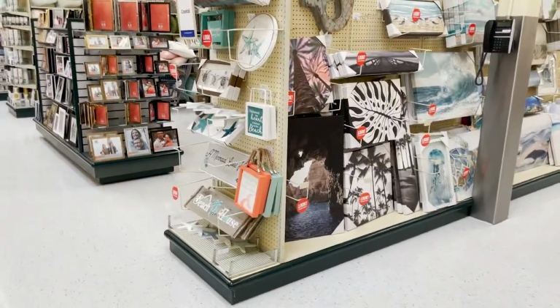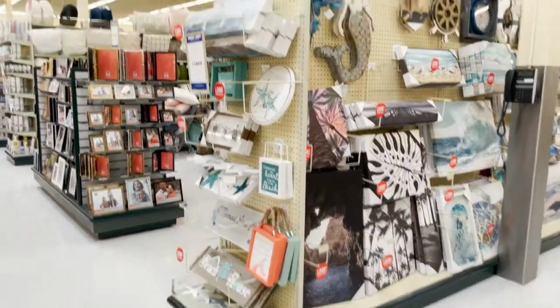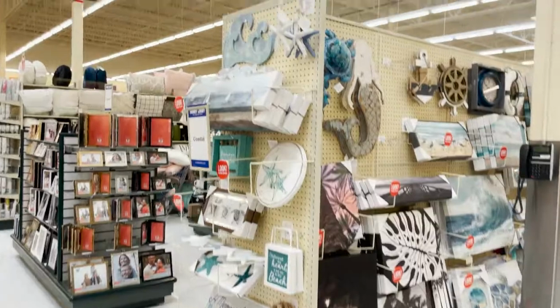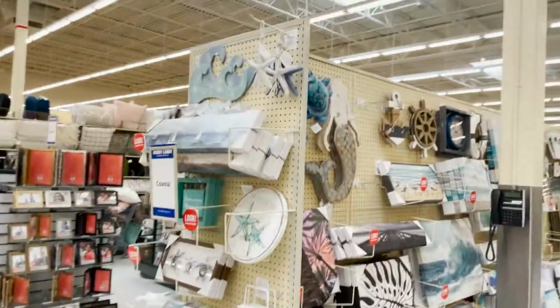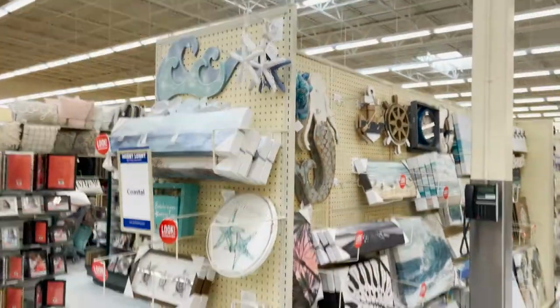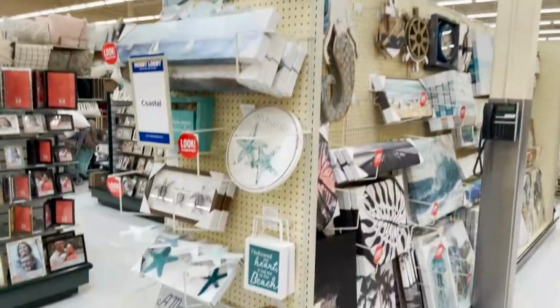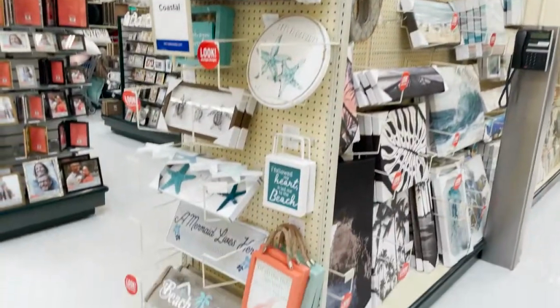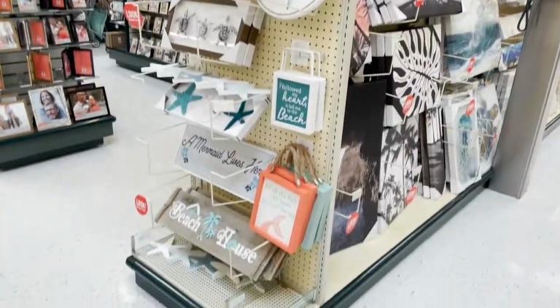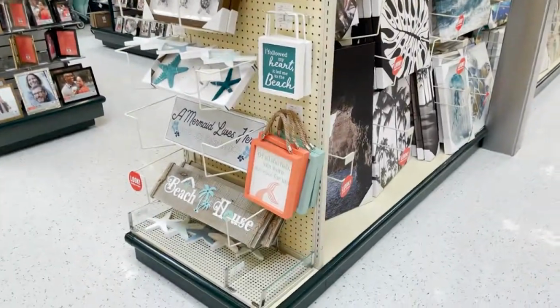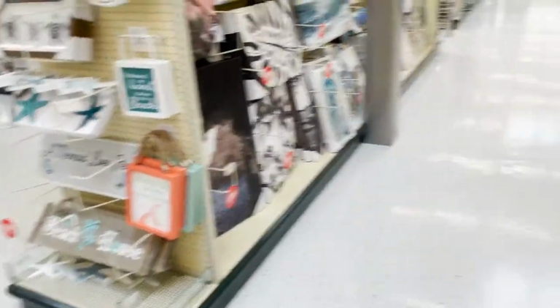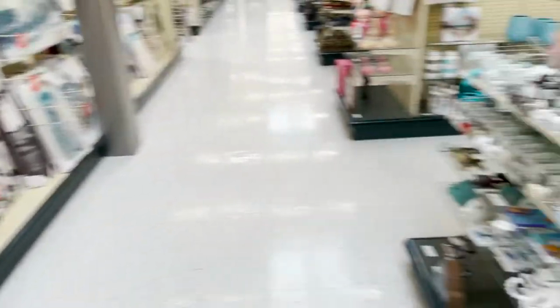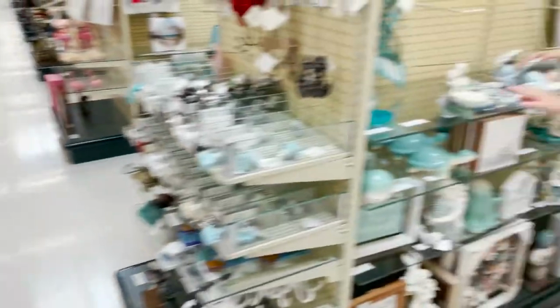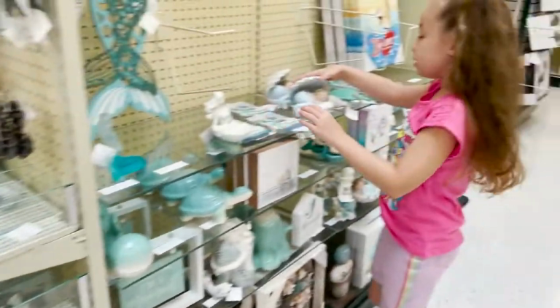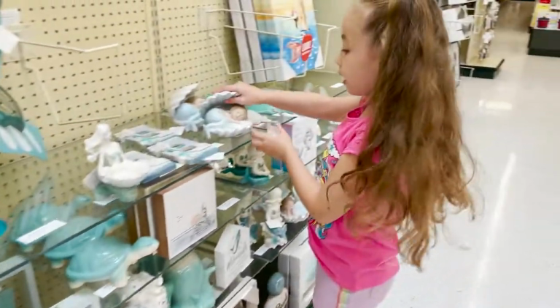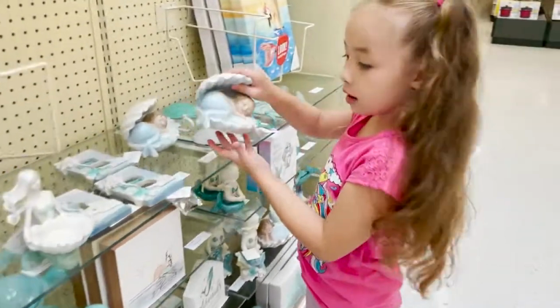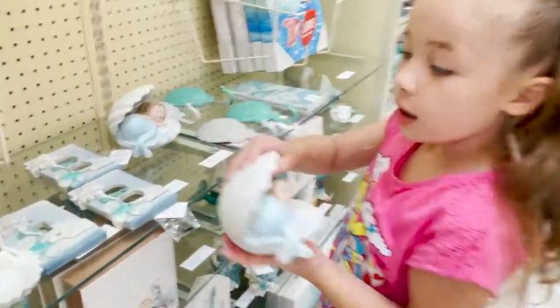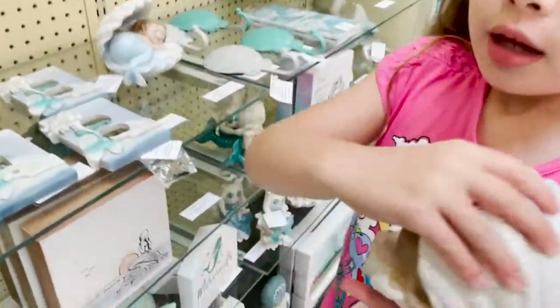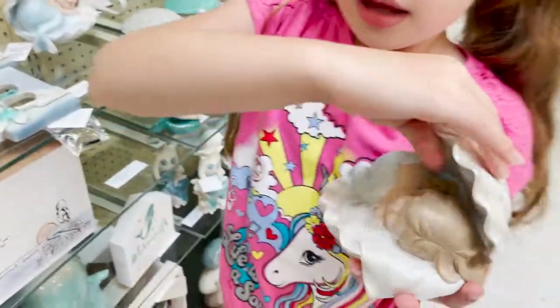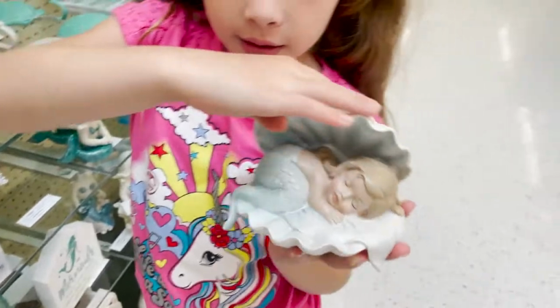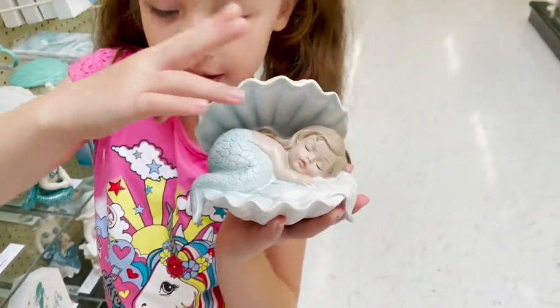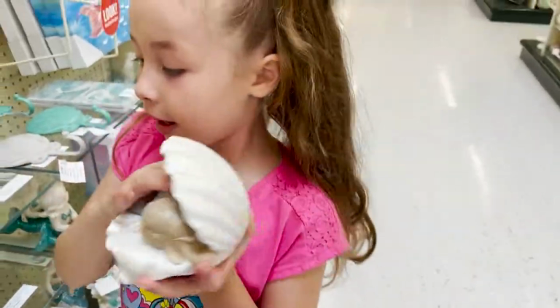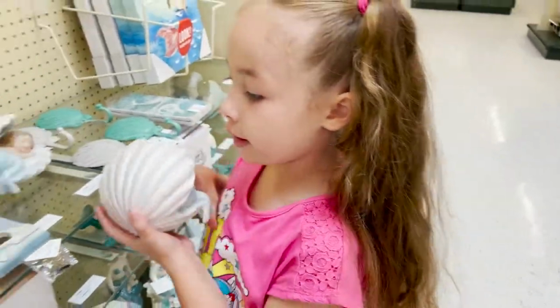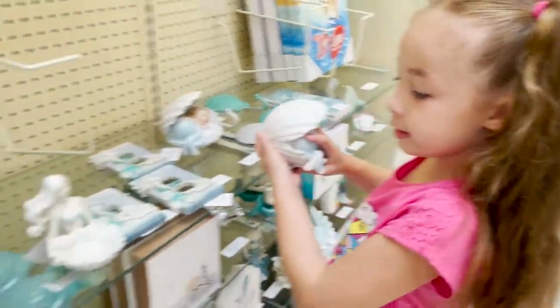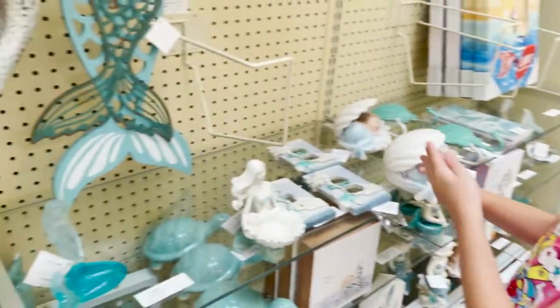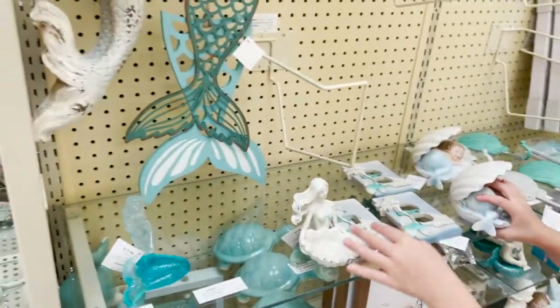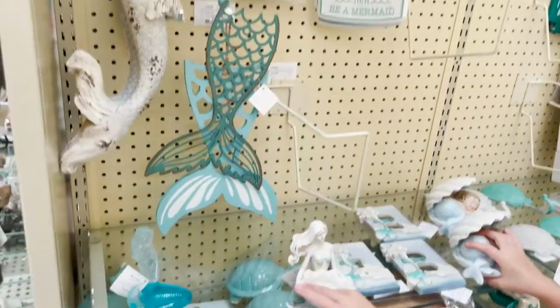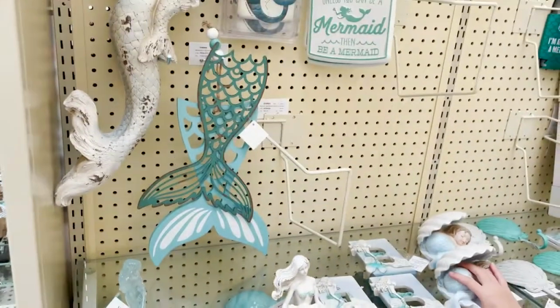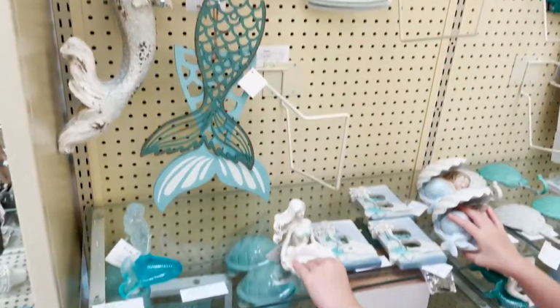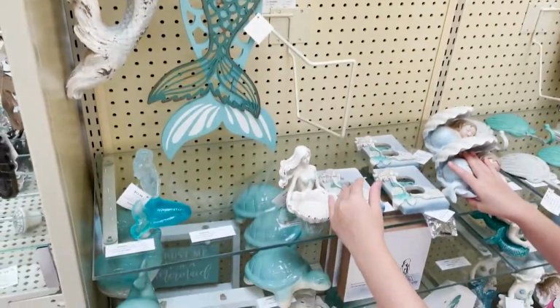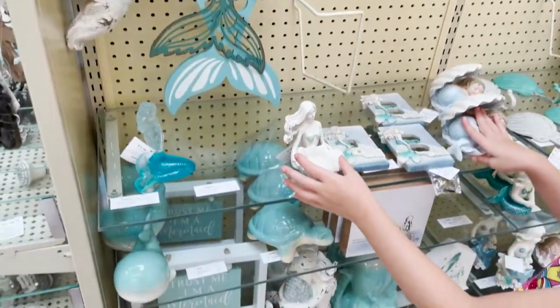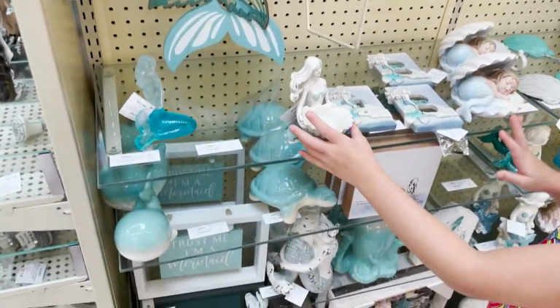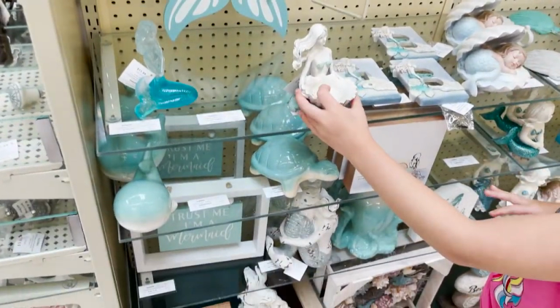Baby mermaid. Look how cute that is. And then this is like a little fountain where you put water.